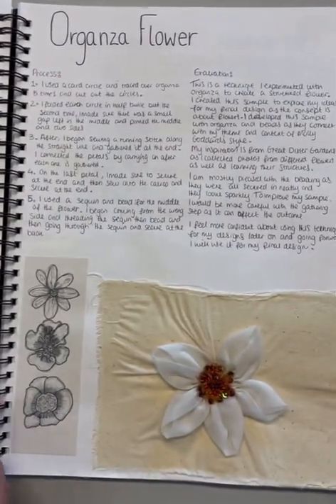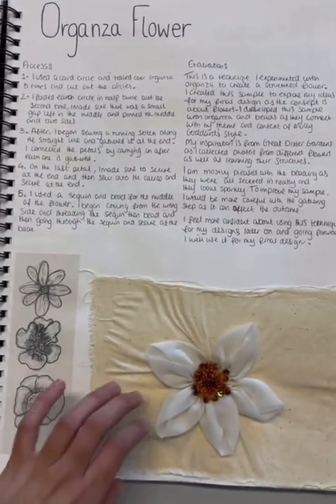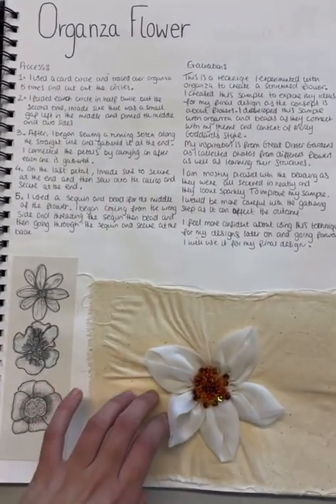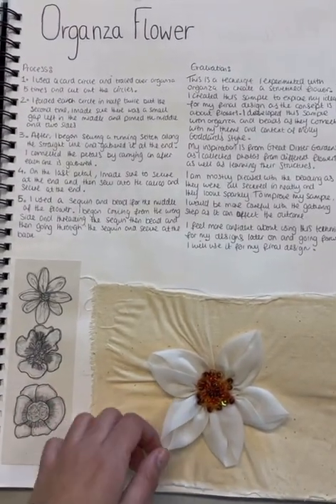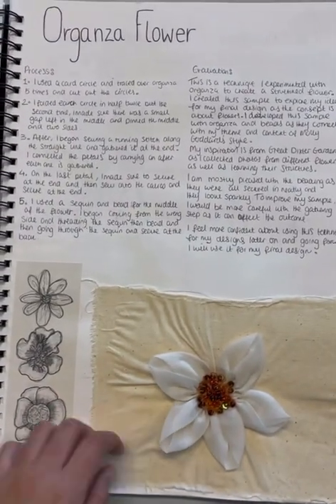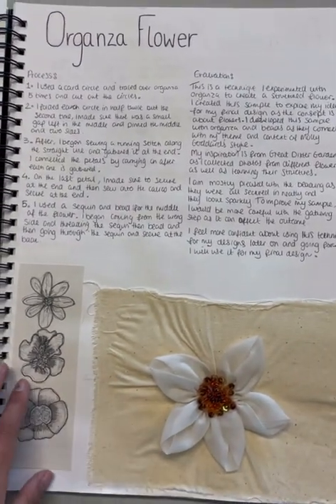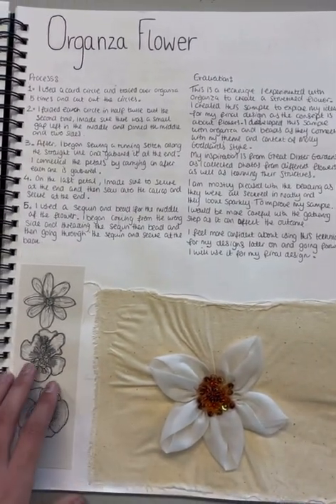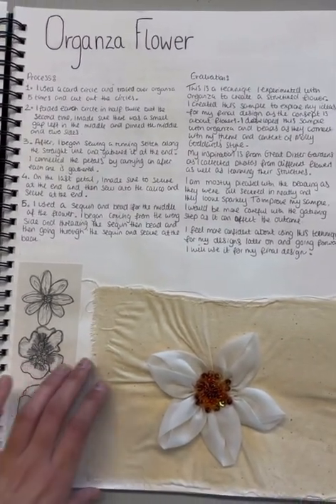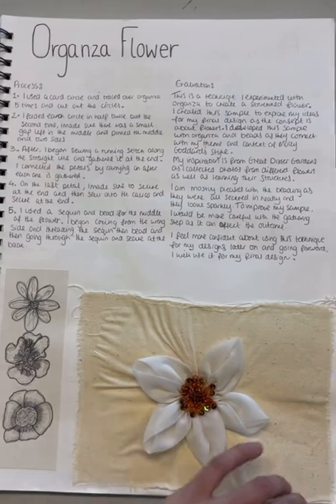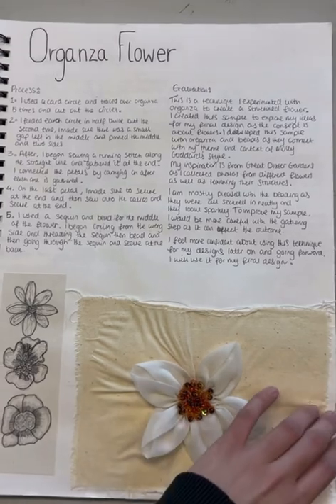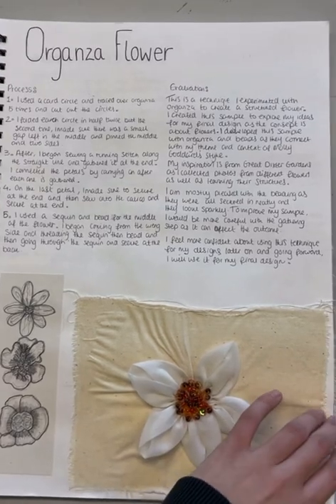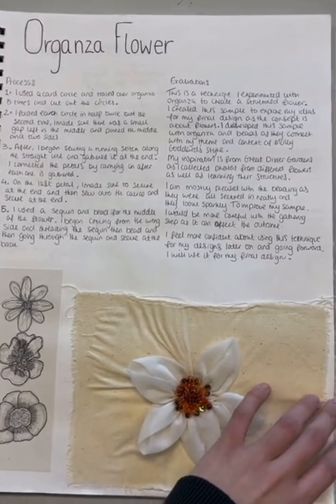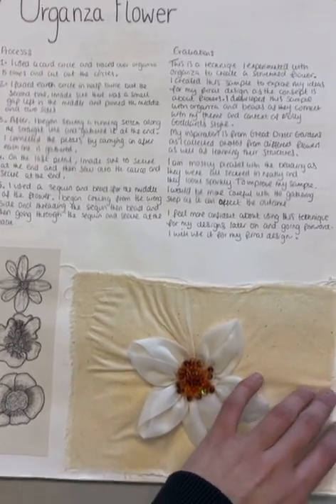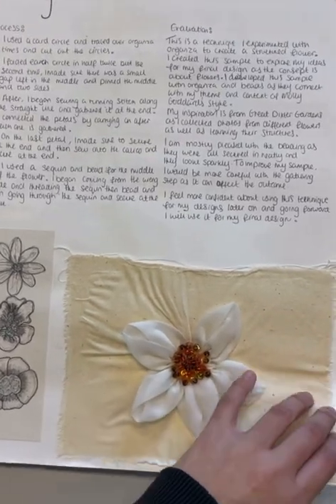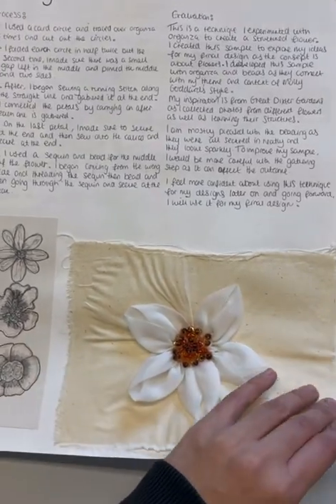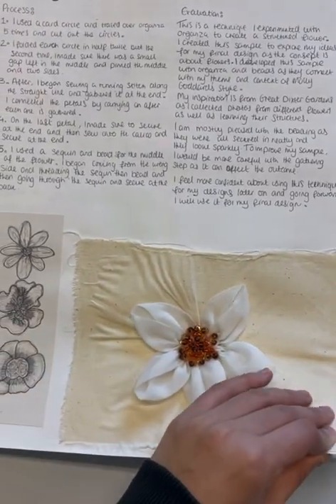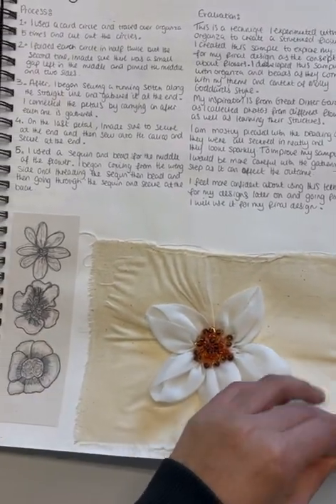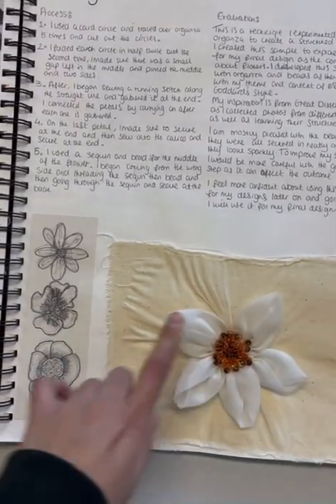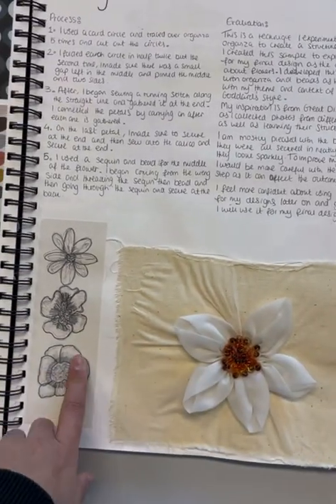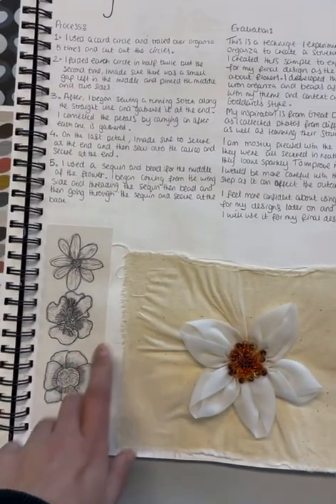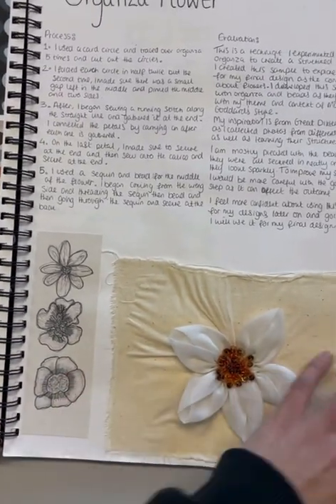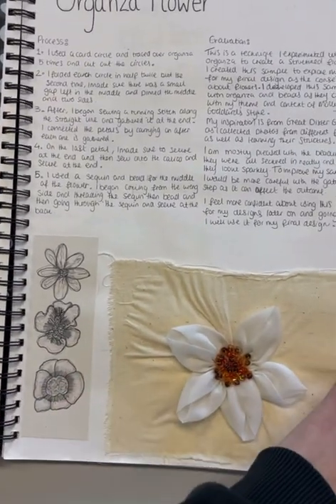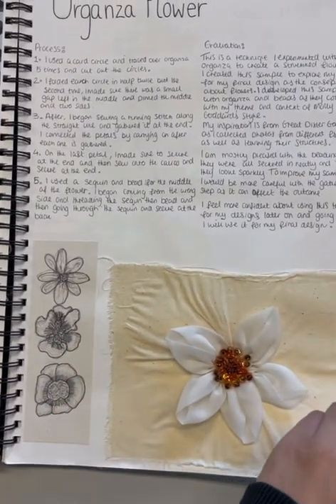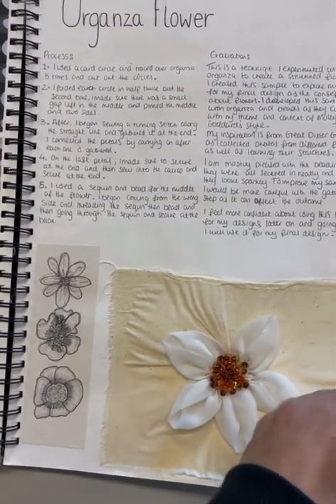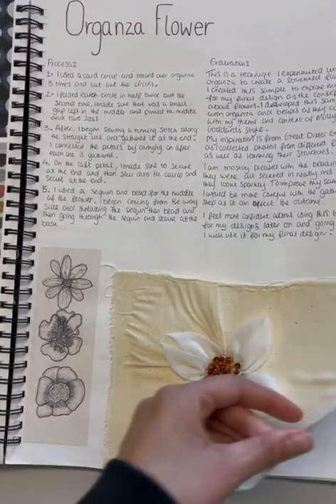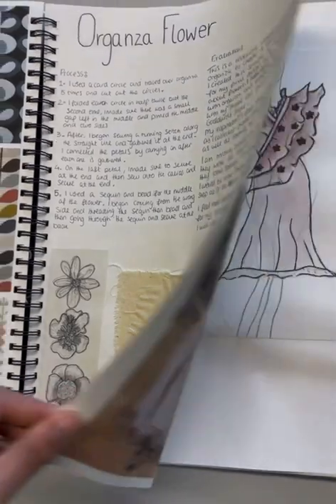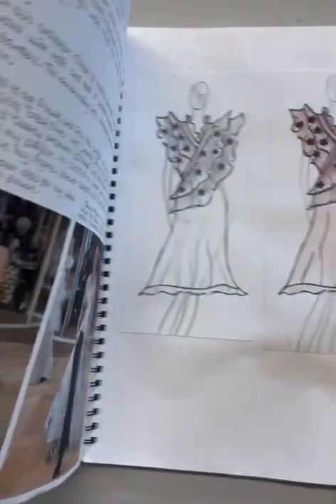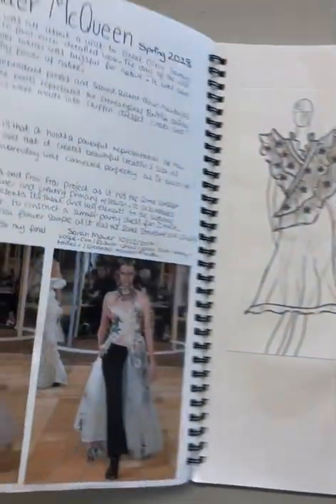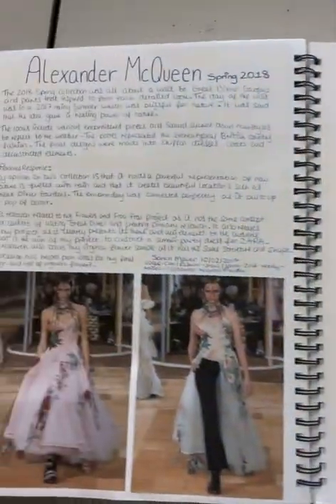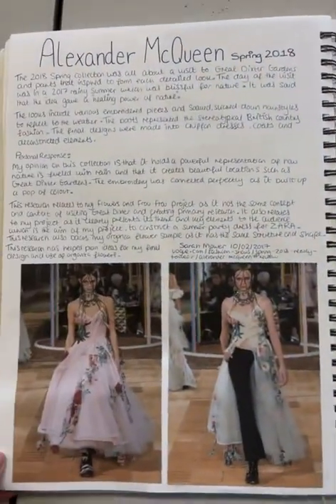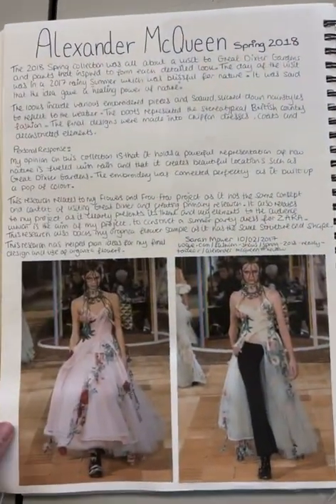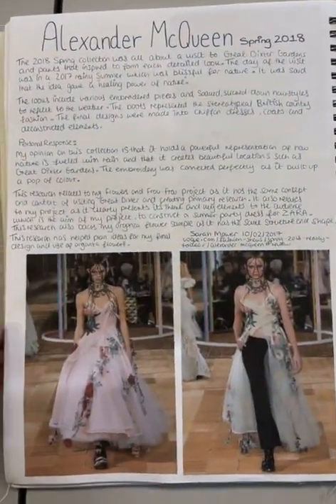Here is another technique I used called organza flowers, along with some more drawings of different flowers. To relate to that, I did further research.